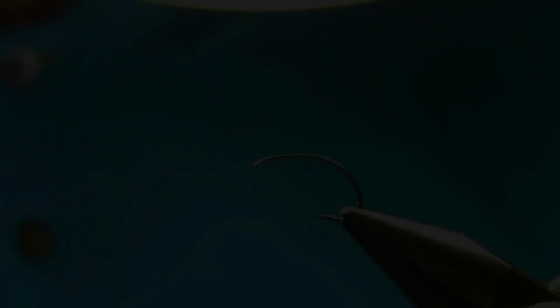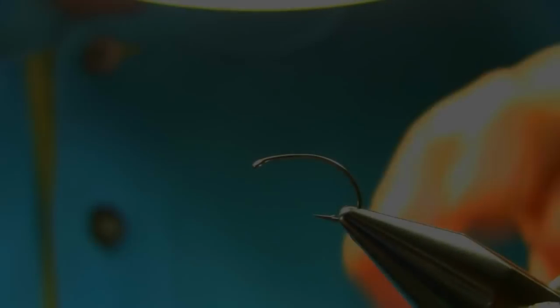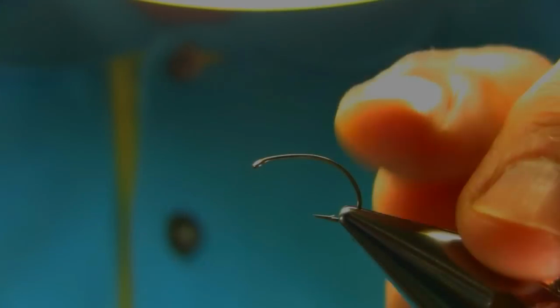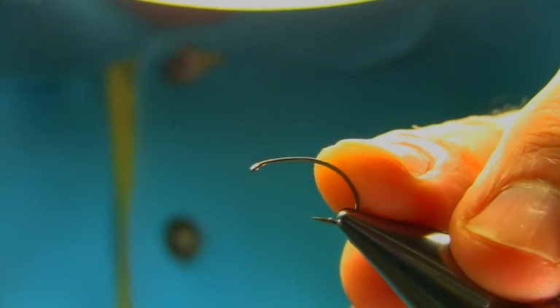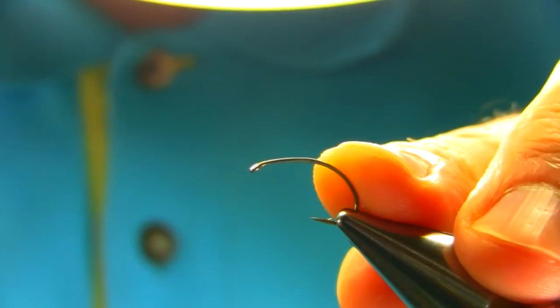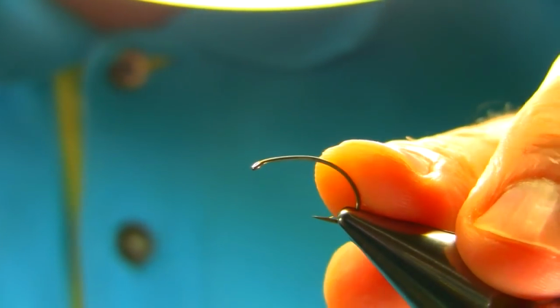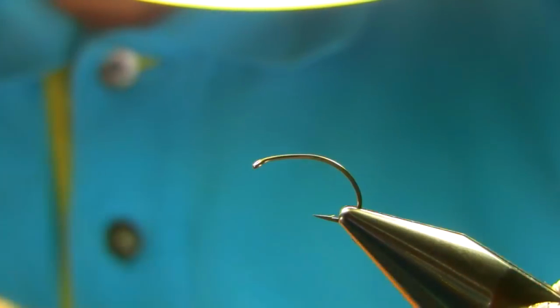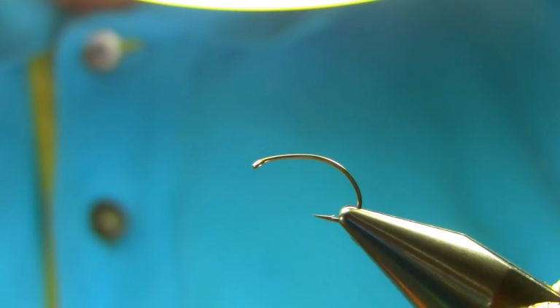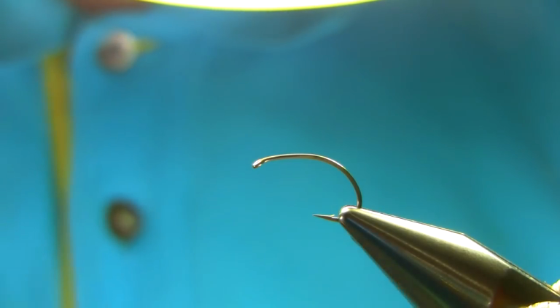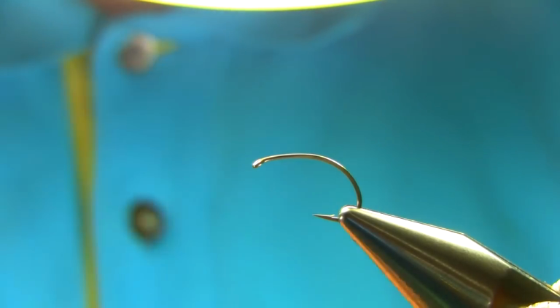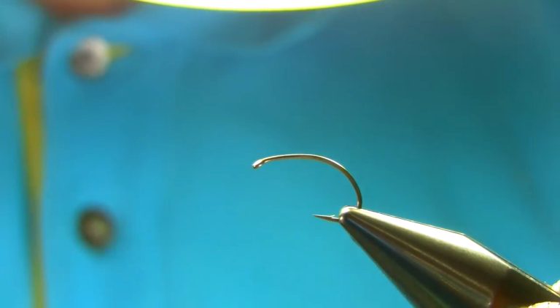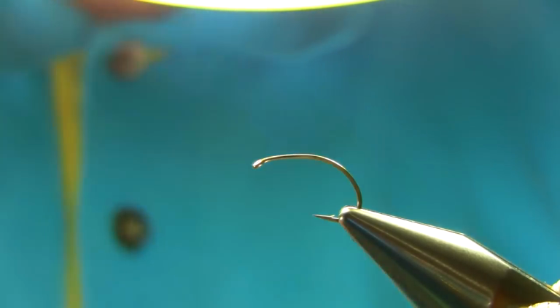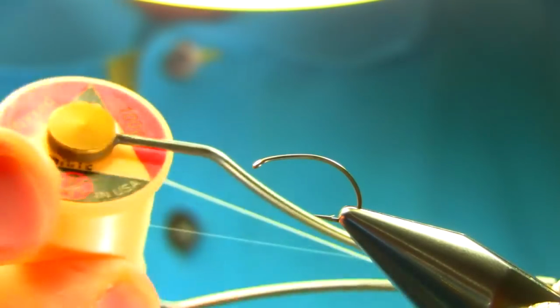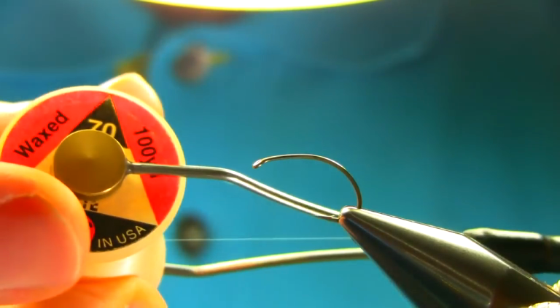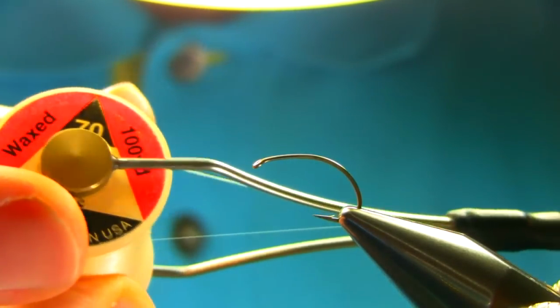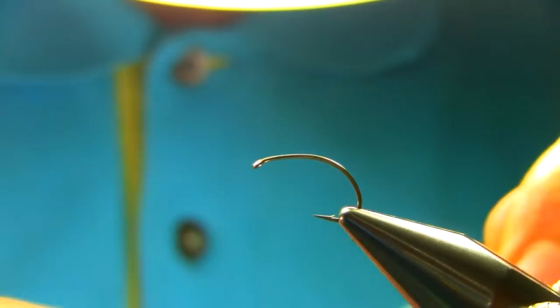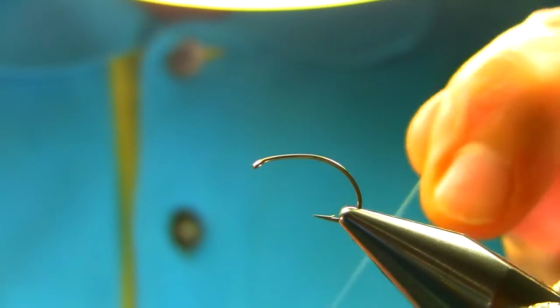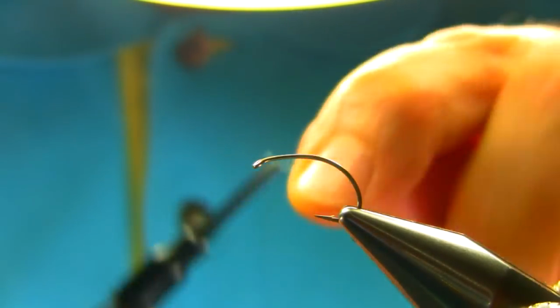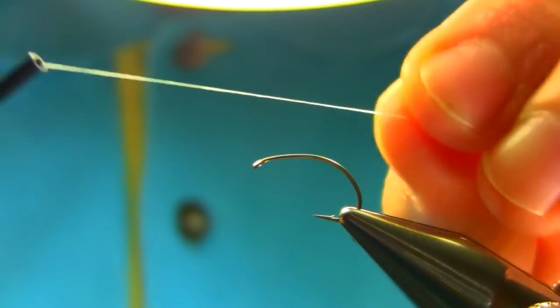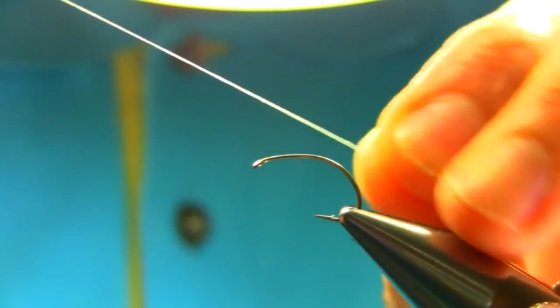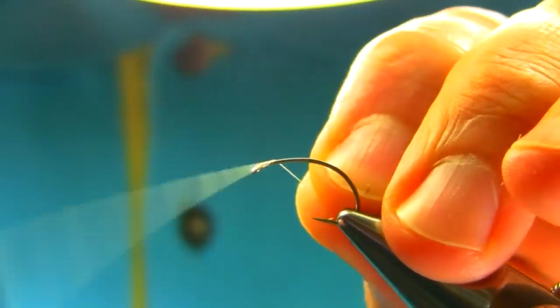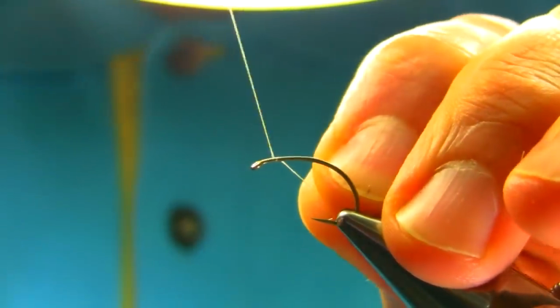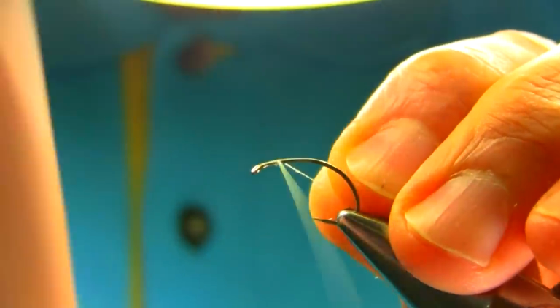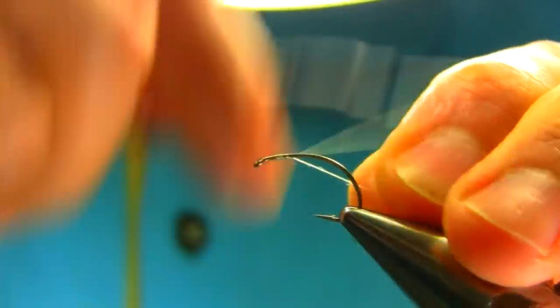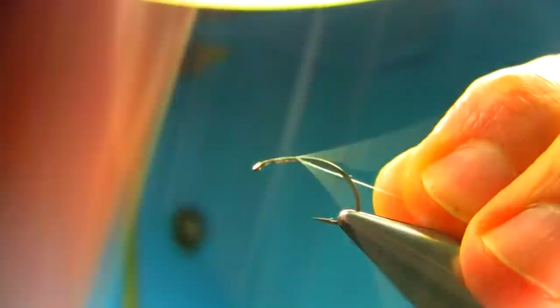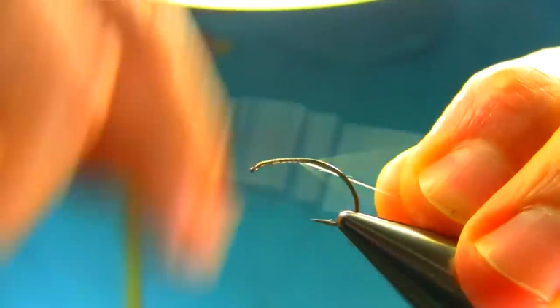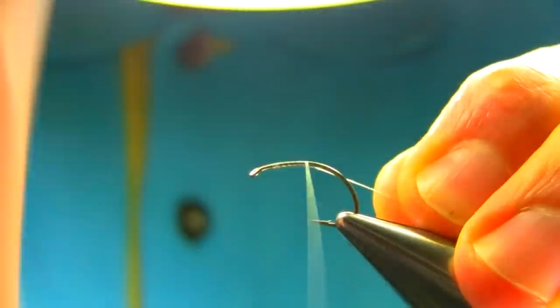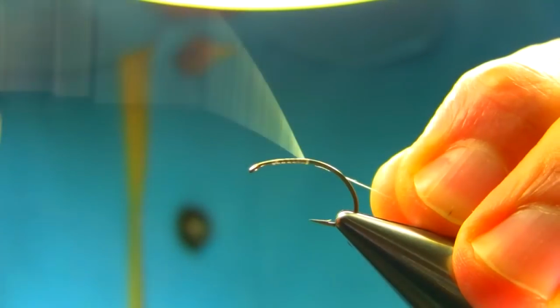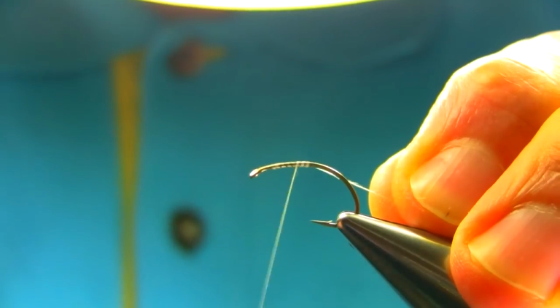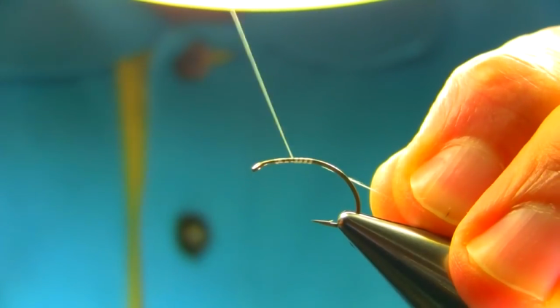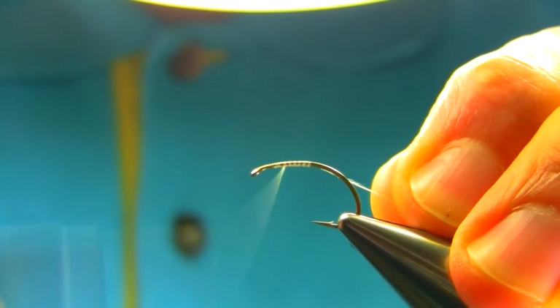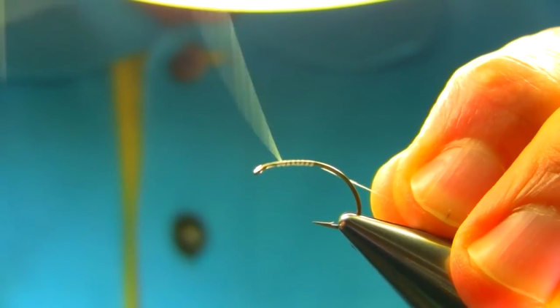The hook I'm using is size 10 B110 and the thread is UTC 70 white. I'm going to start just about from there, go halfway, and then come back up again.